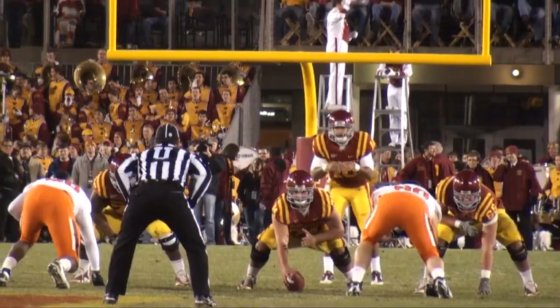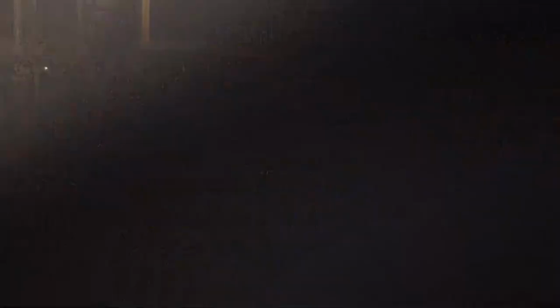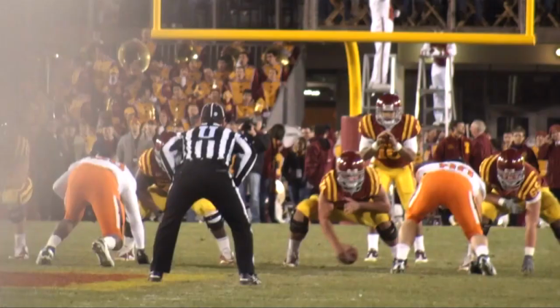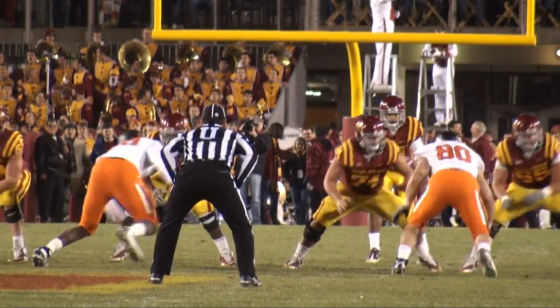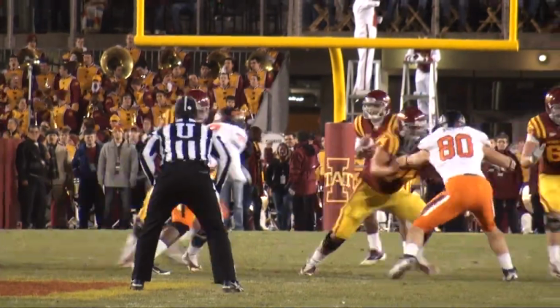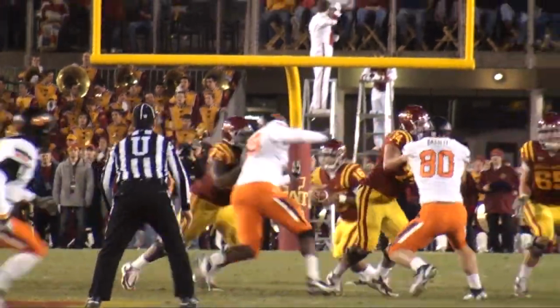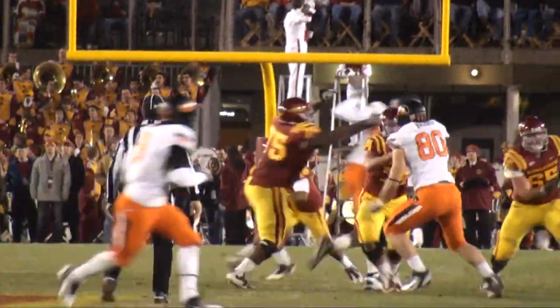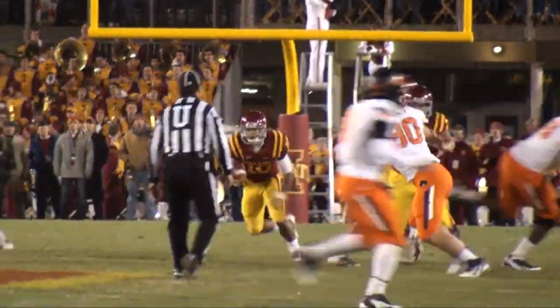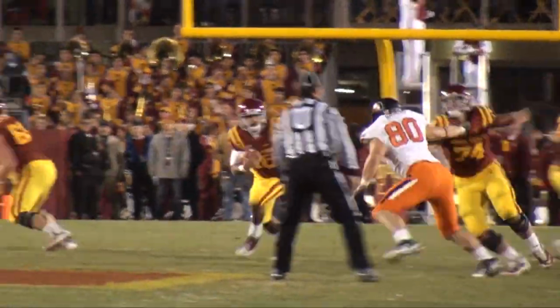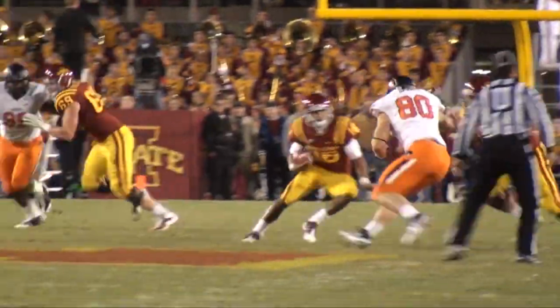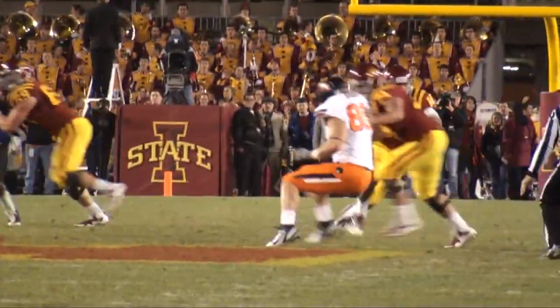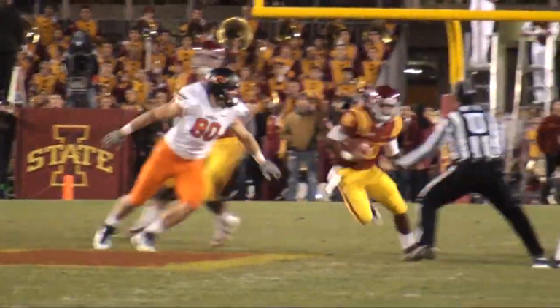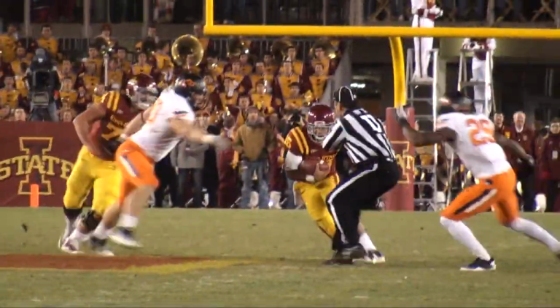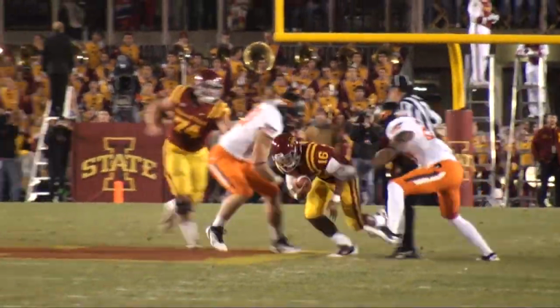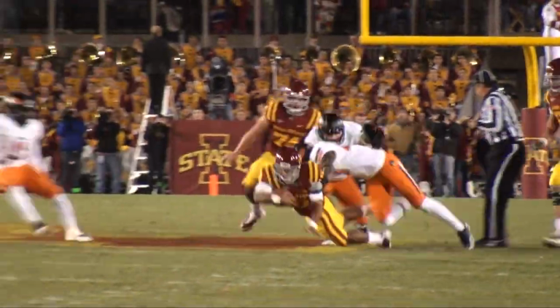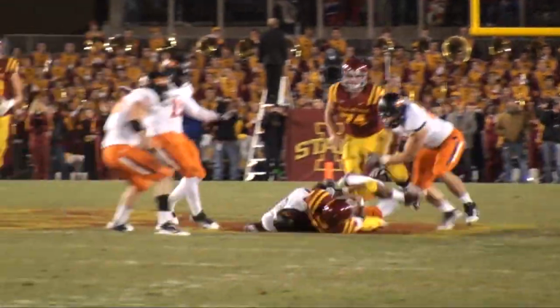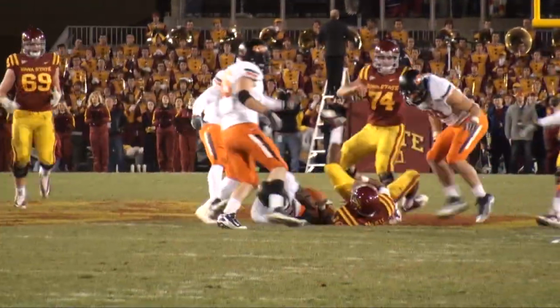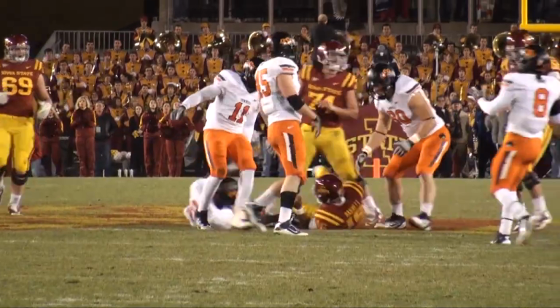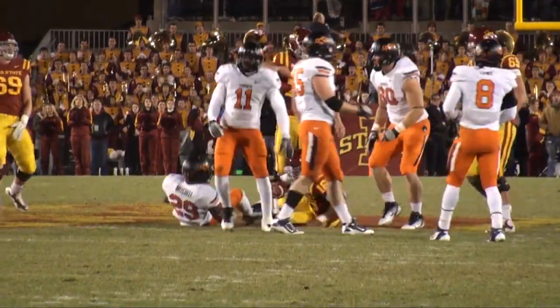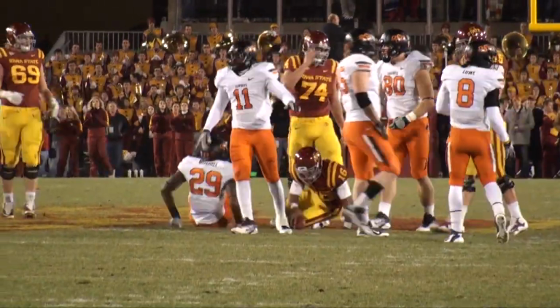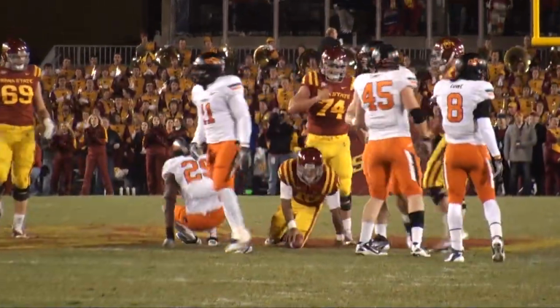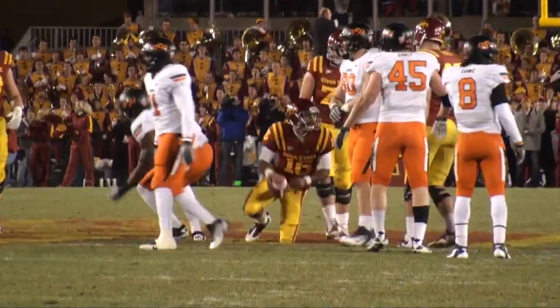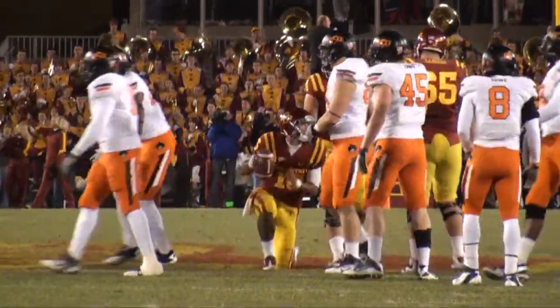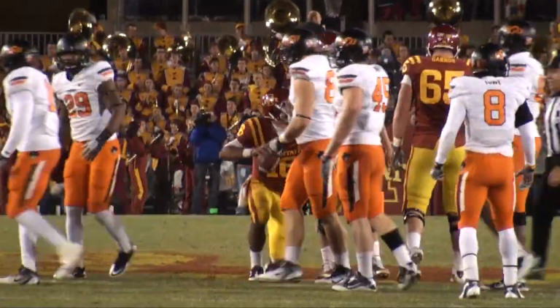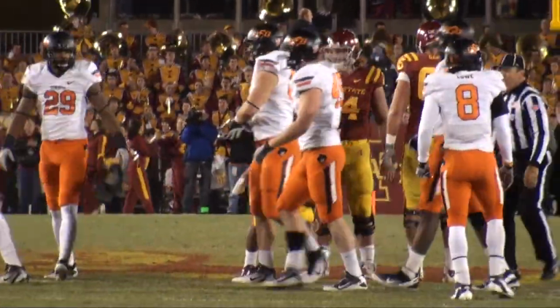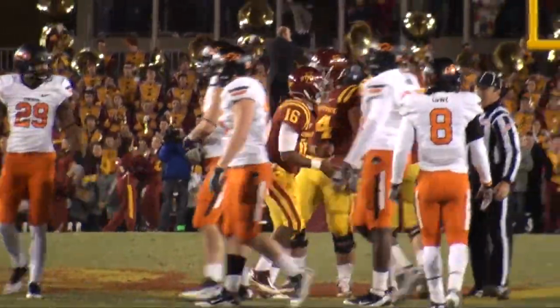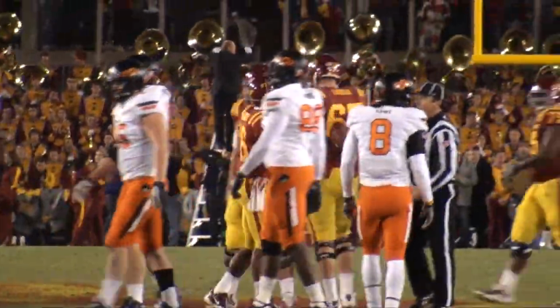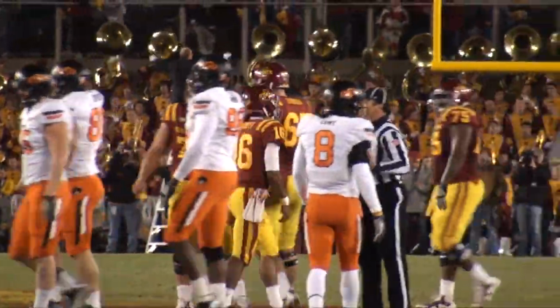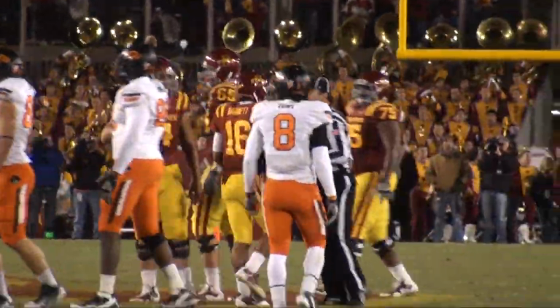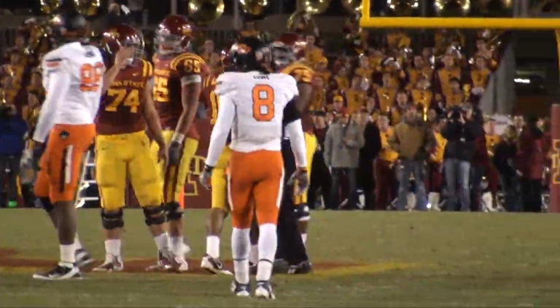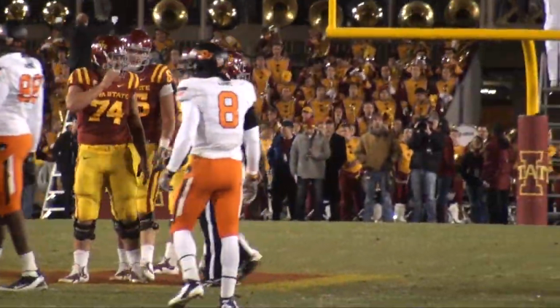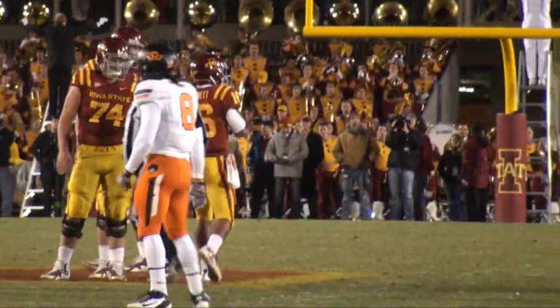Made some big plays. He takes the shotgun snap, it's a quarterback draw — Jared up the middle, 45 to 50, dives forward, good gain into Oklahoma State territory, to the 47-yard line!